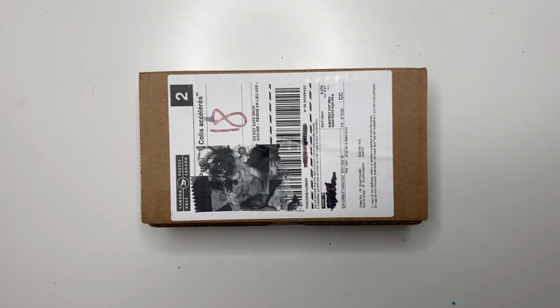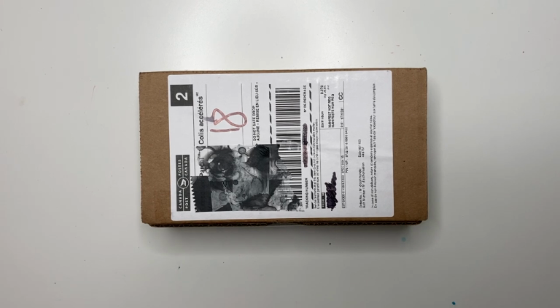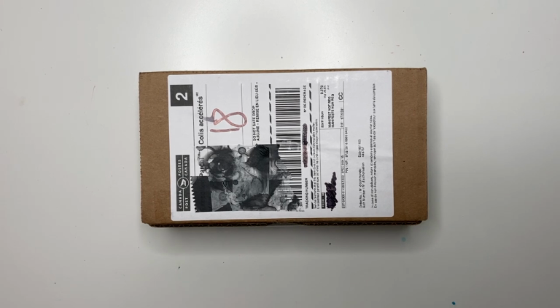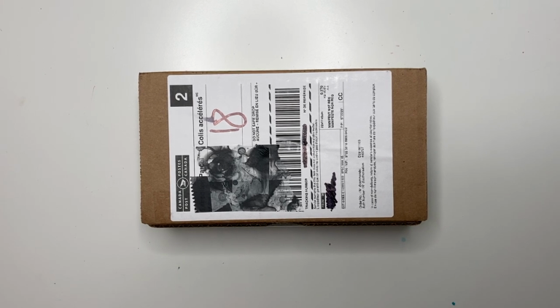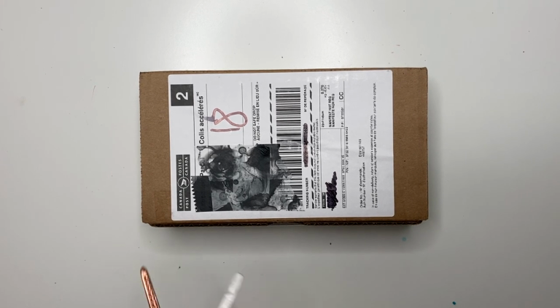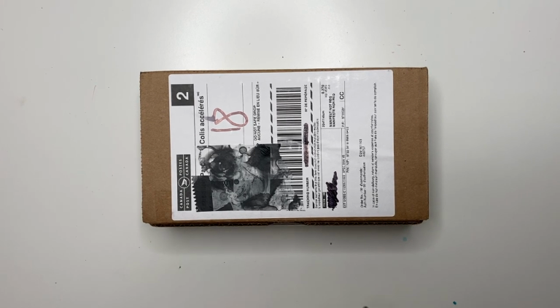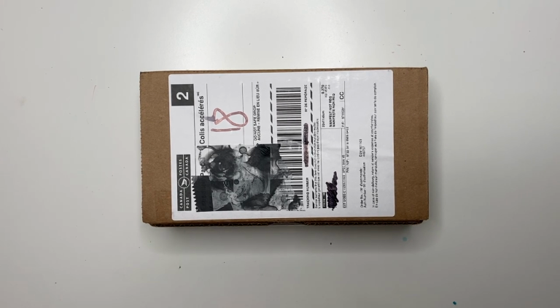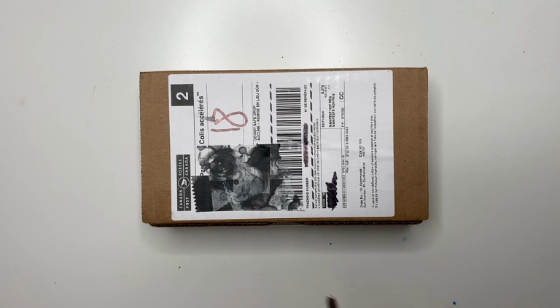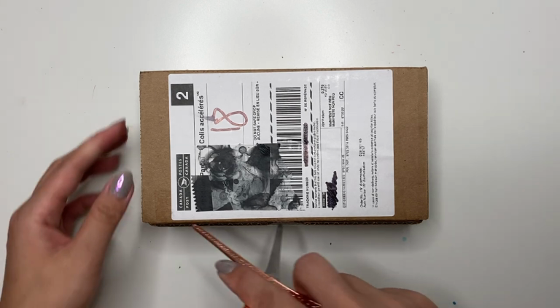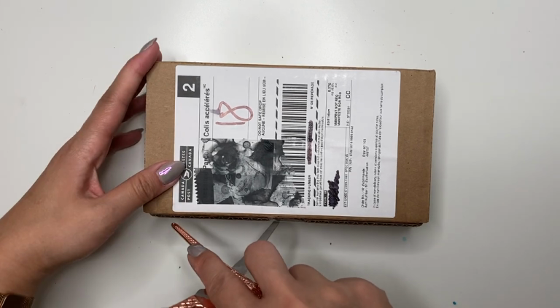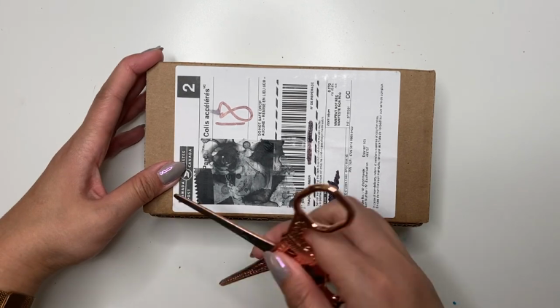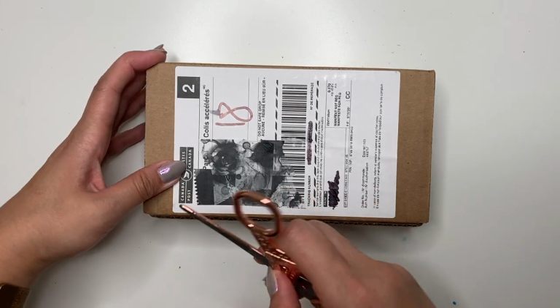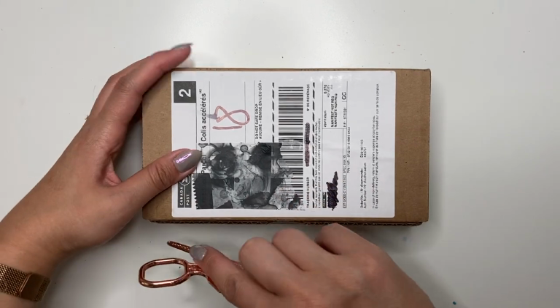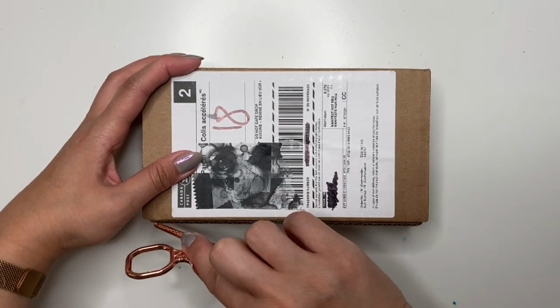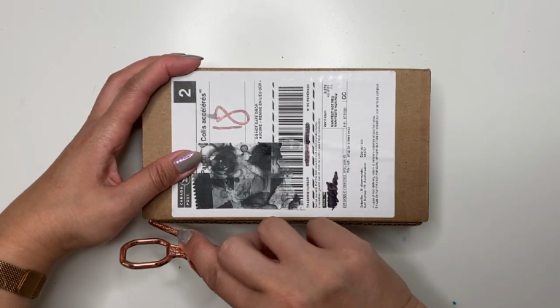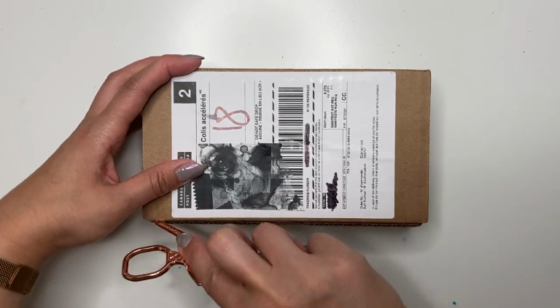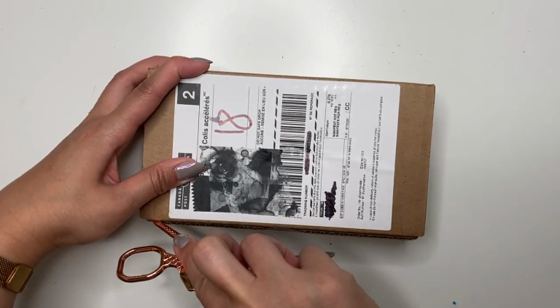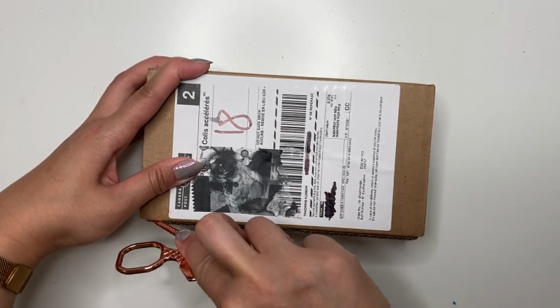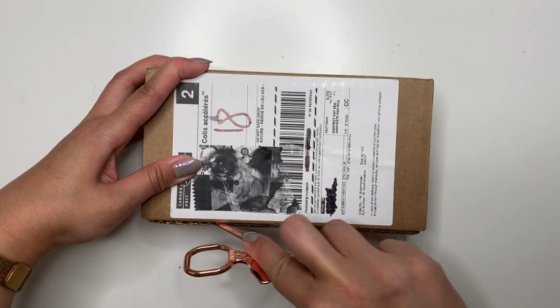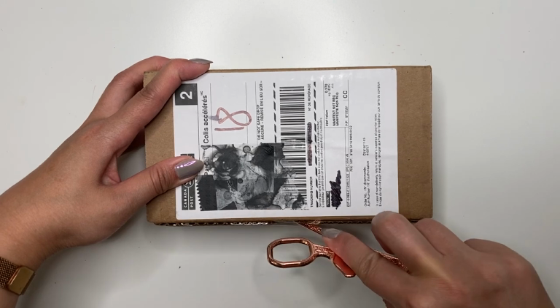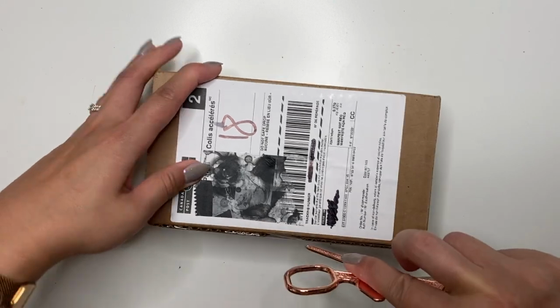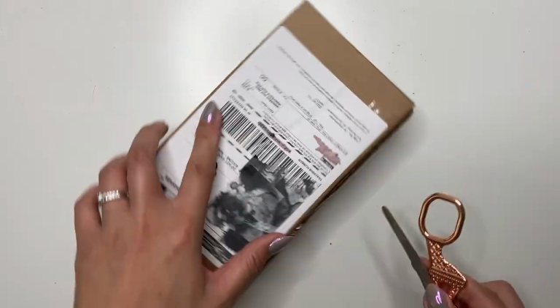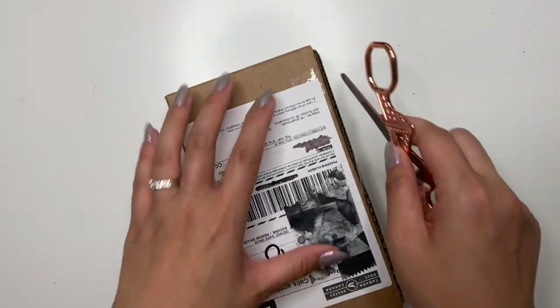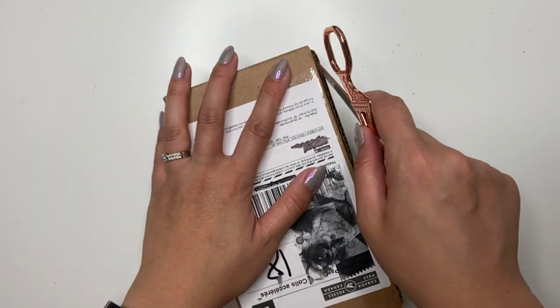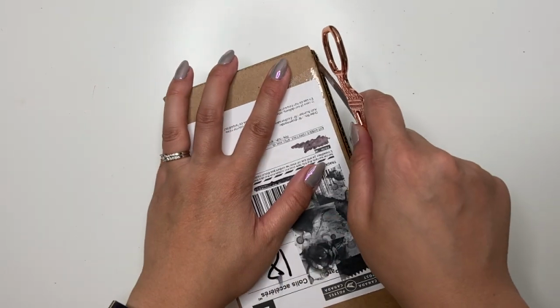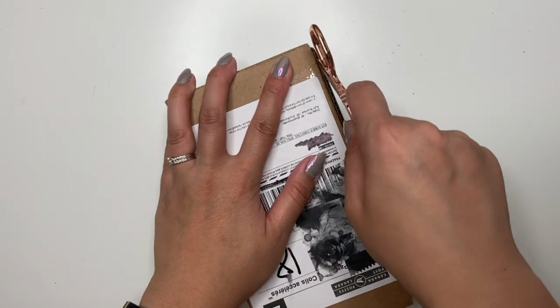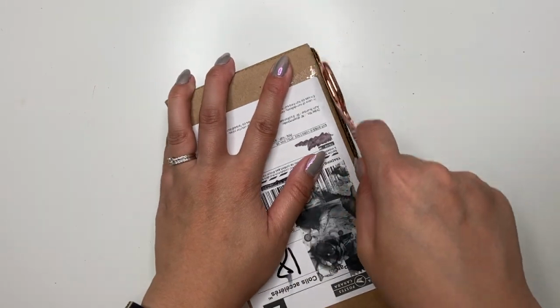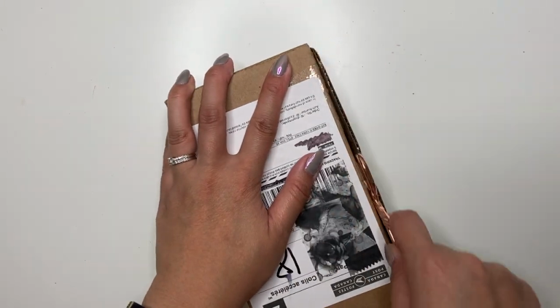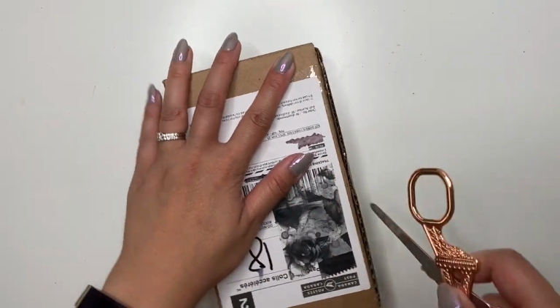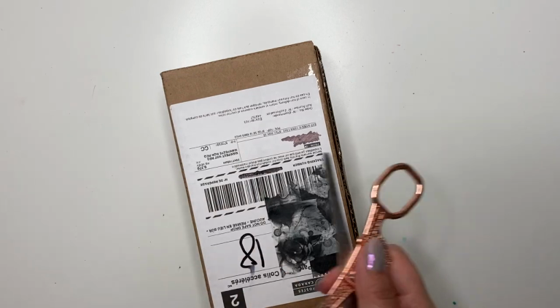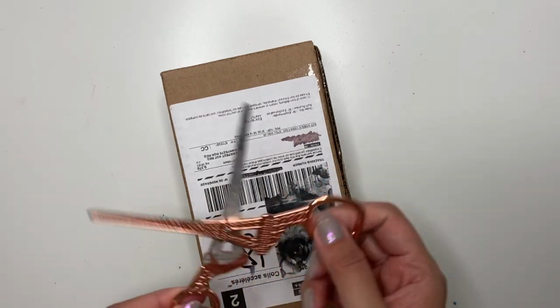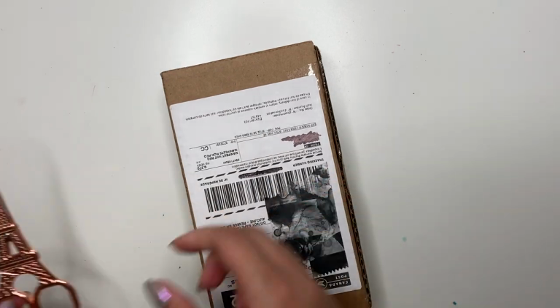Hogtown Pens is a Canadian maker based in Ontario, and I love being able to find other Canadian makers and other Canadians in the fountain pen community. So let's open this up.